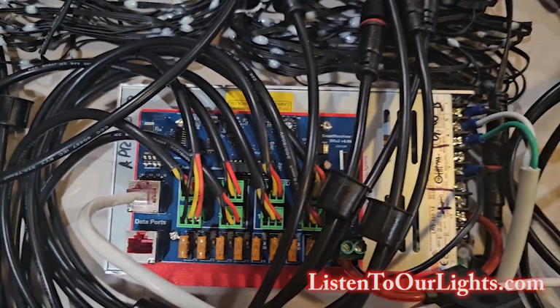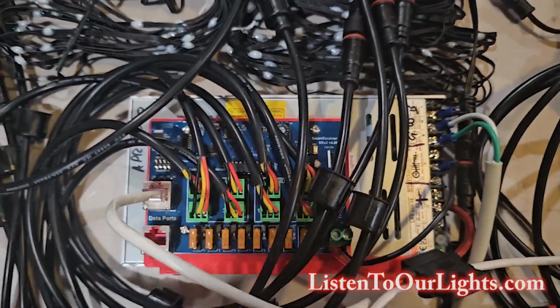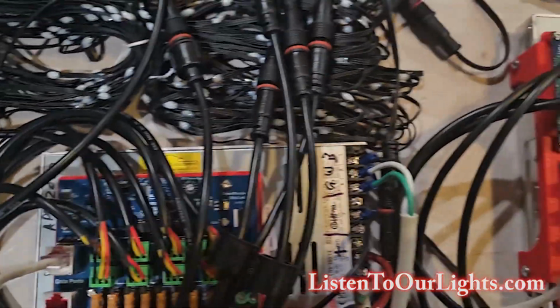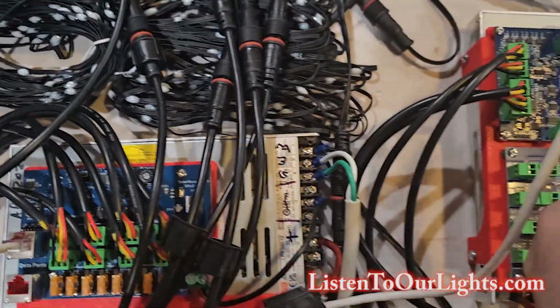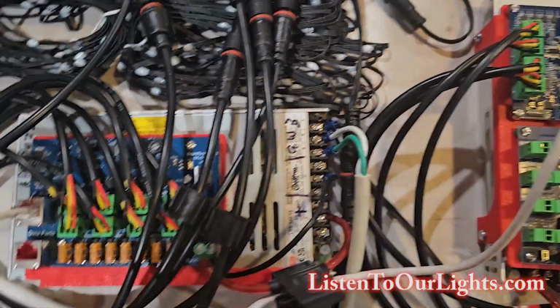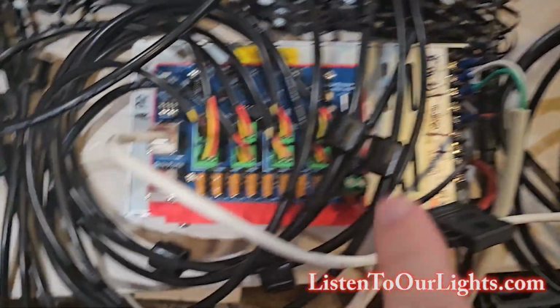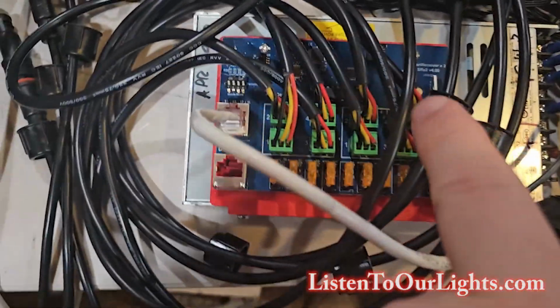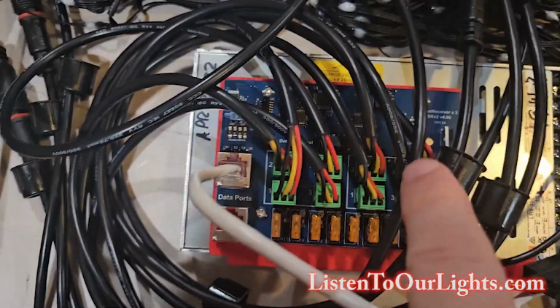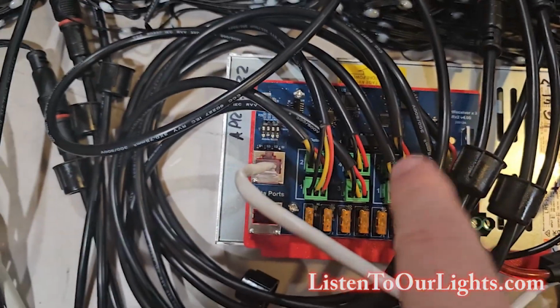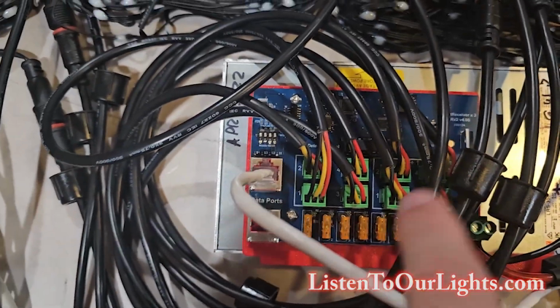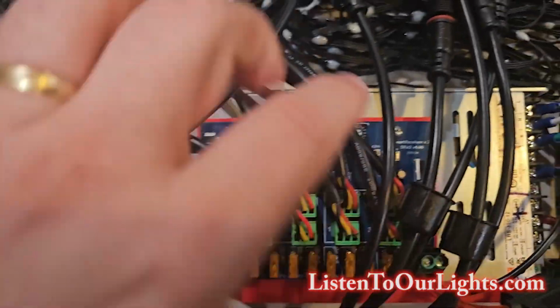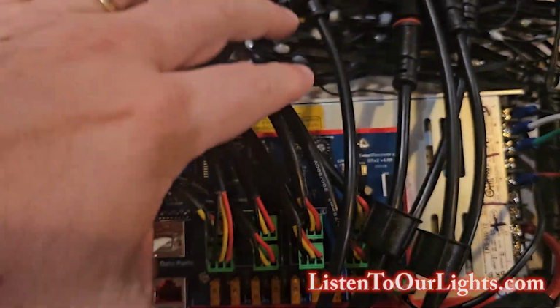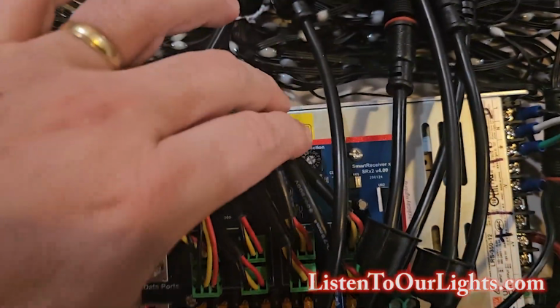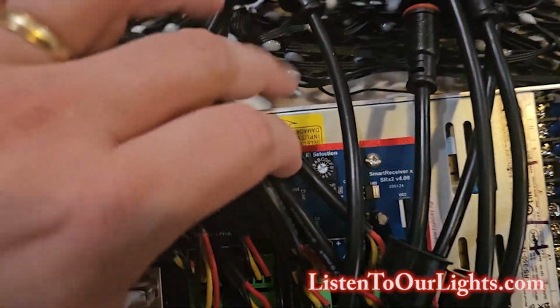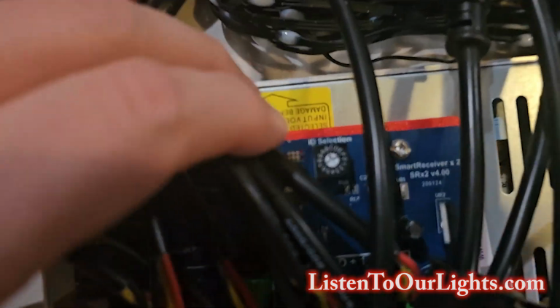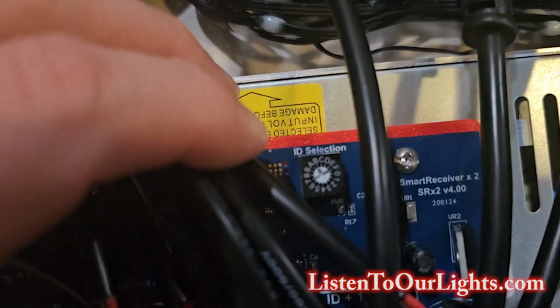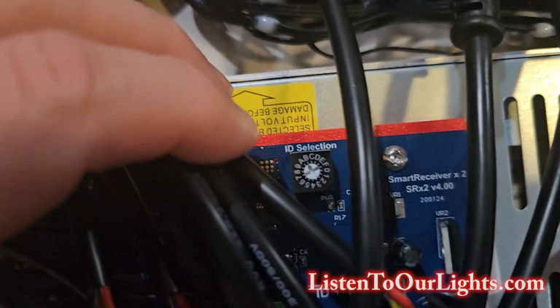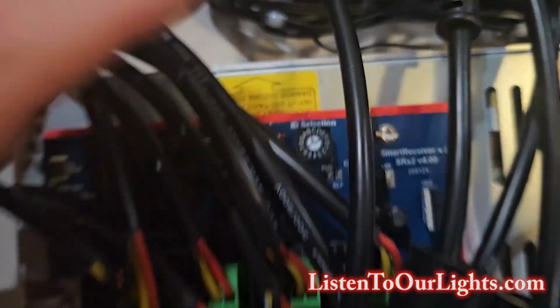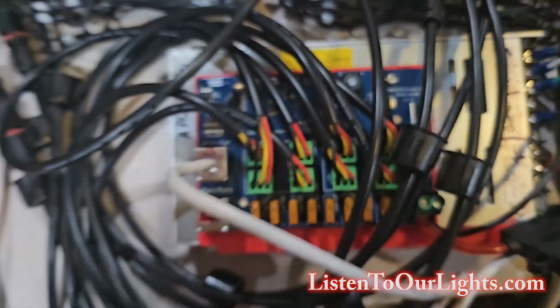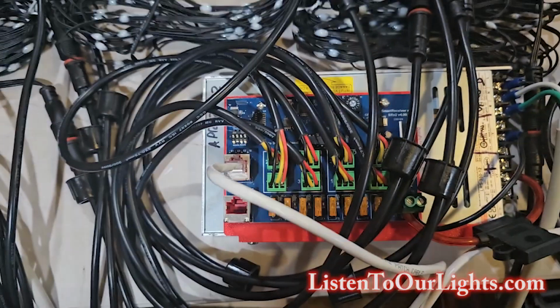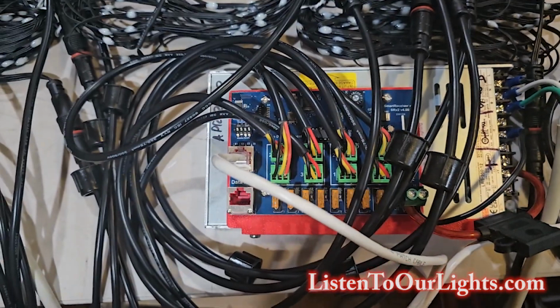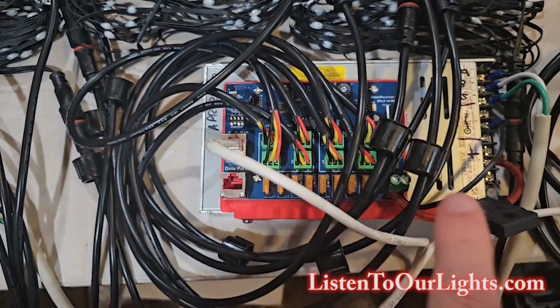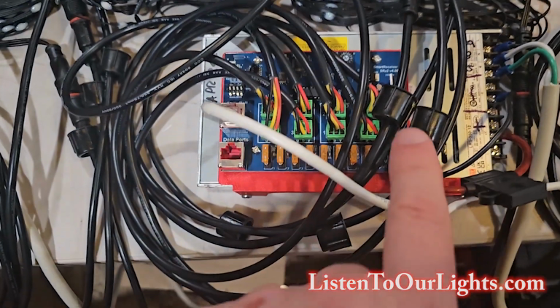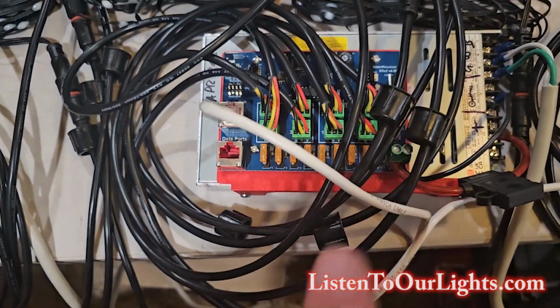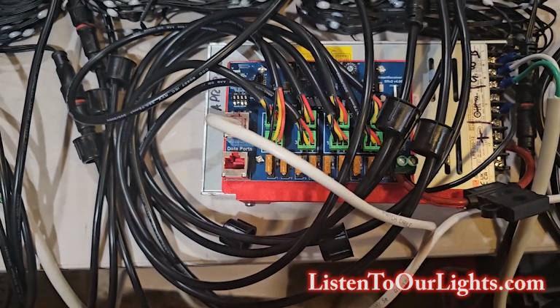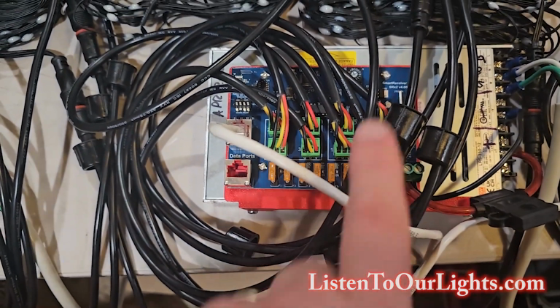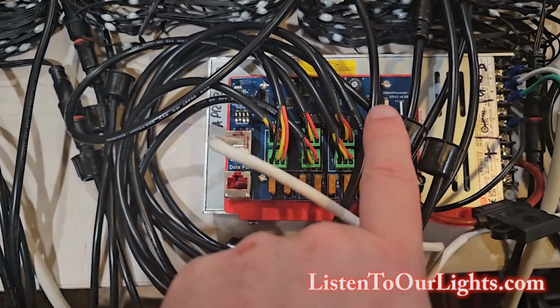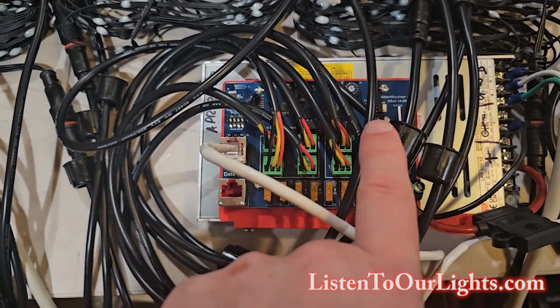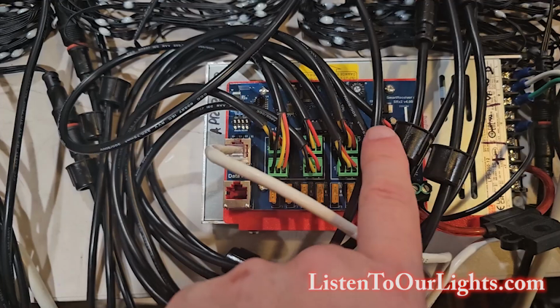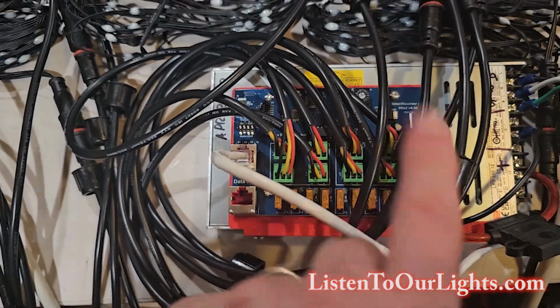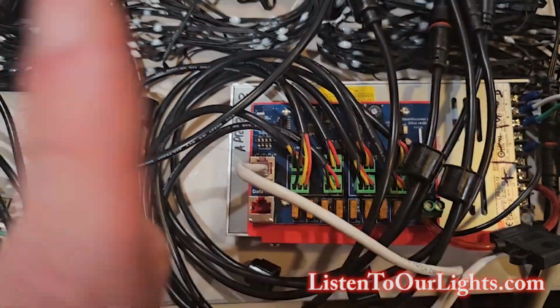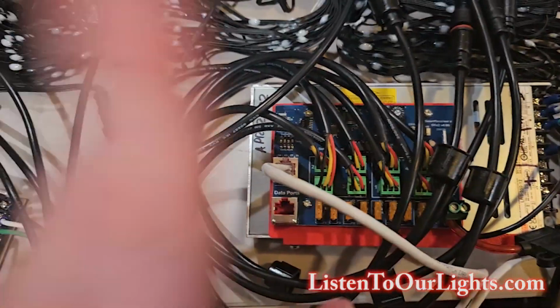So the first one is set to A. This second one — the dial, which is under the cables right there — is set to B, and it consumes two addresses: B and C.